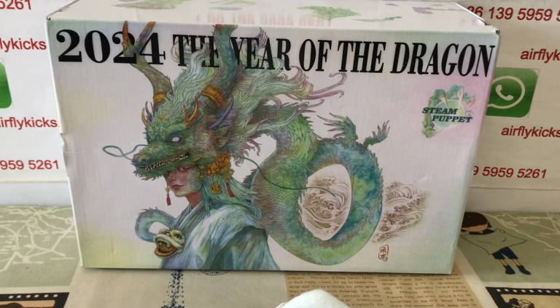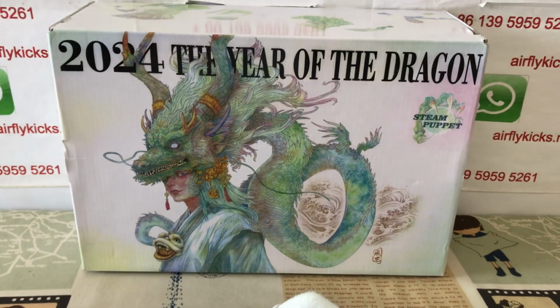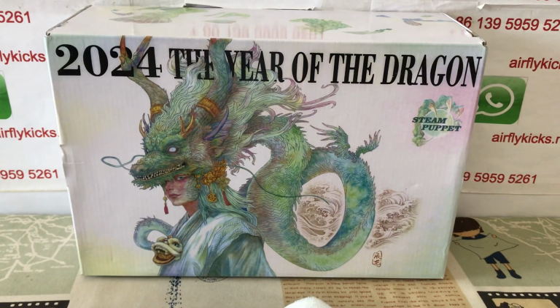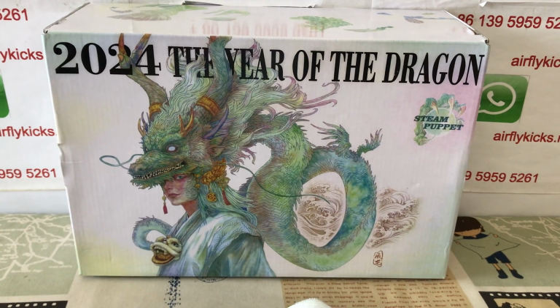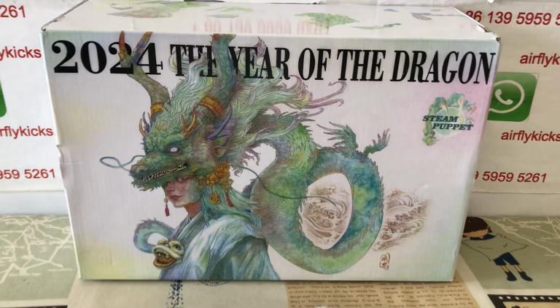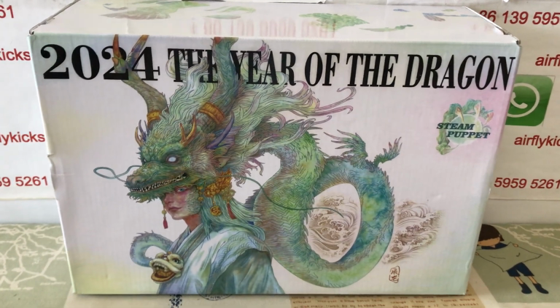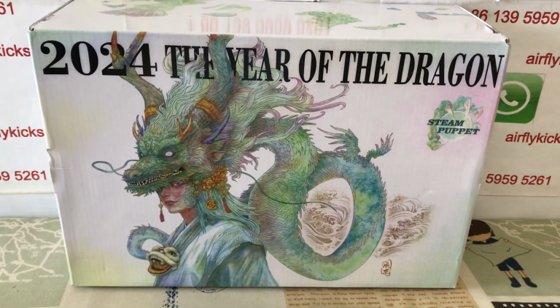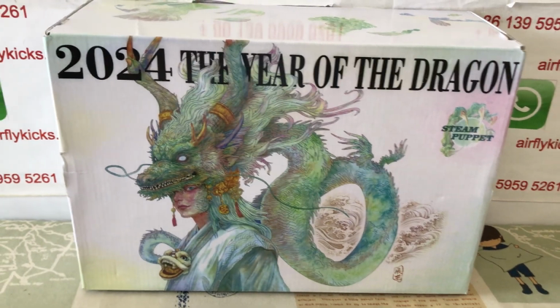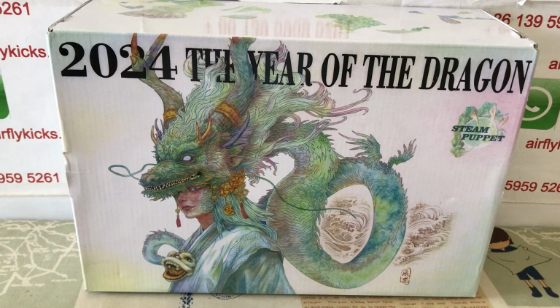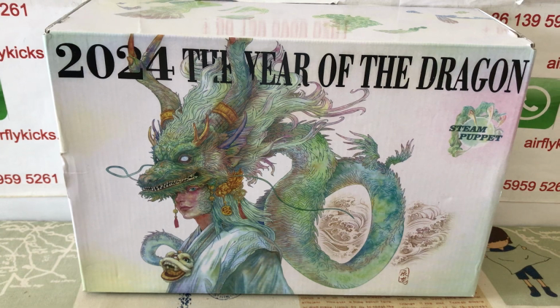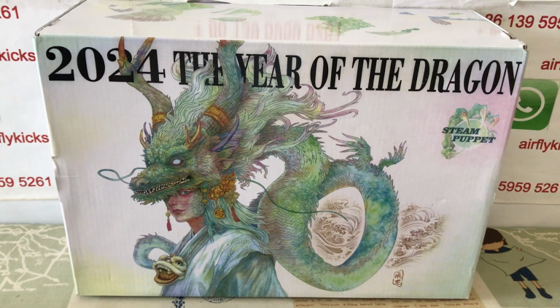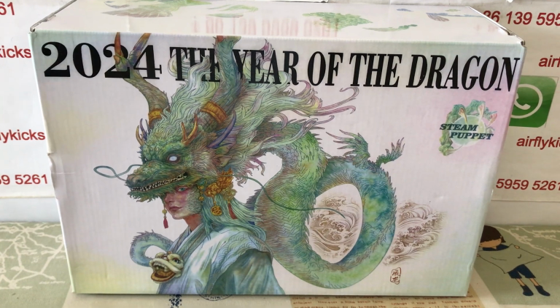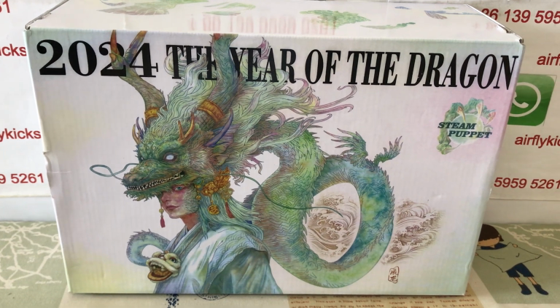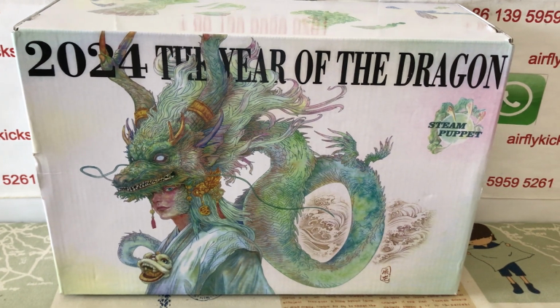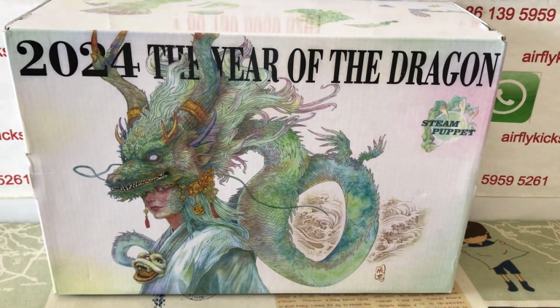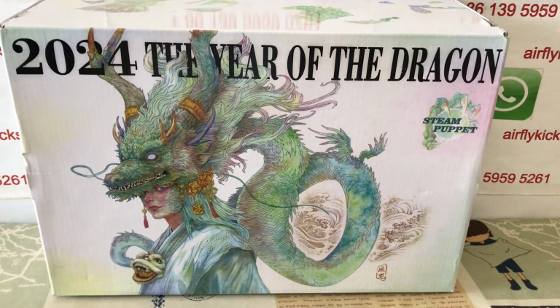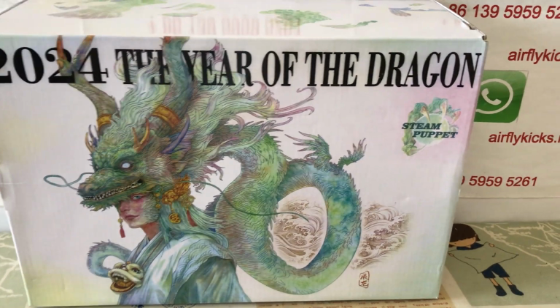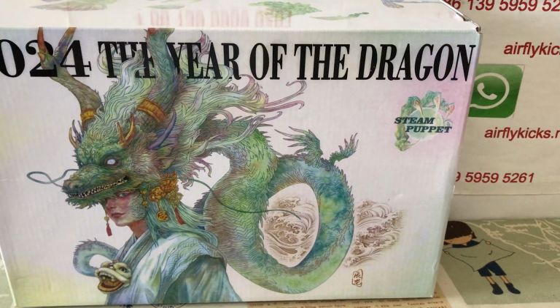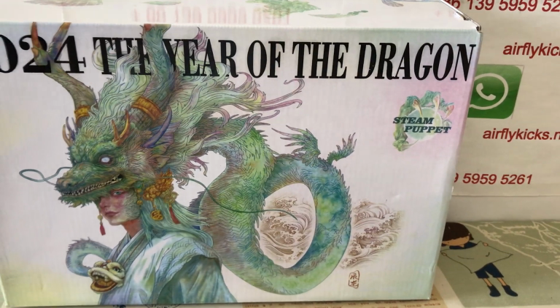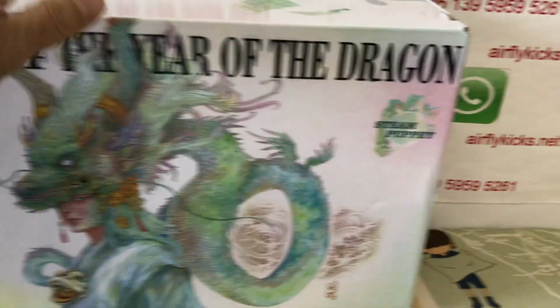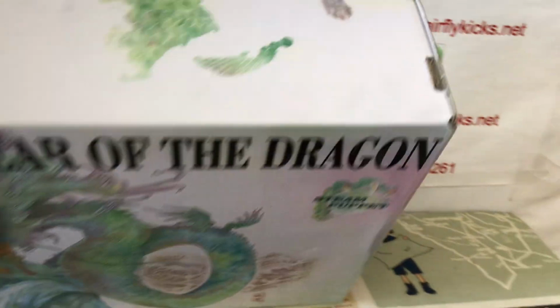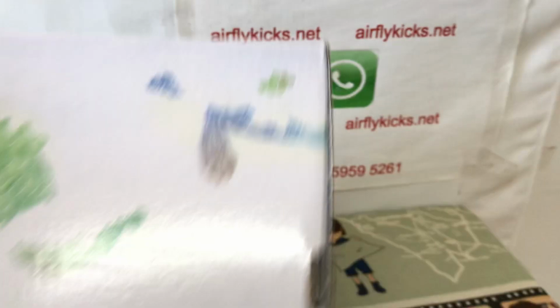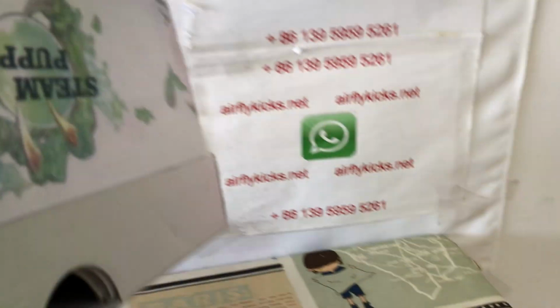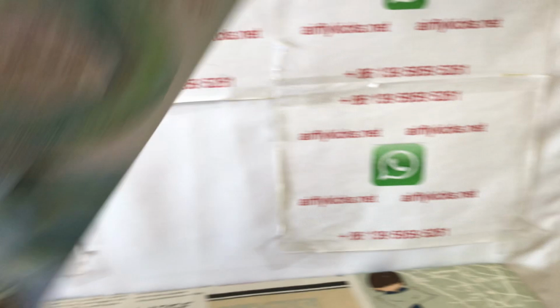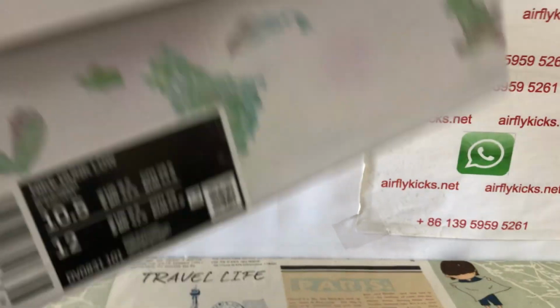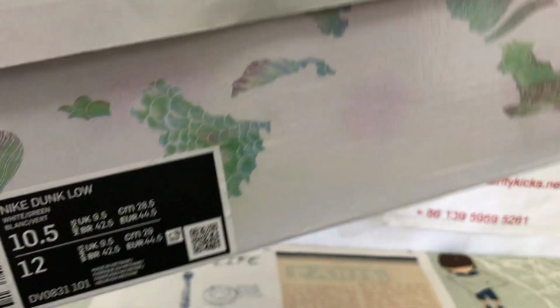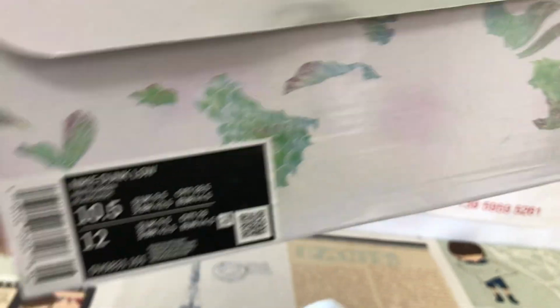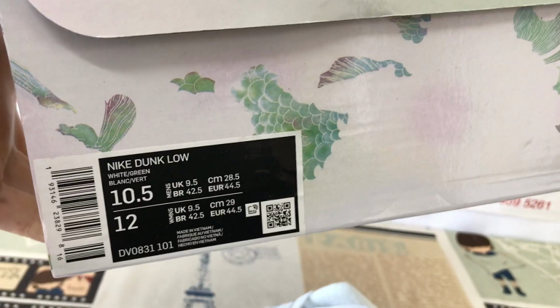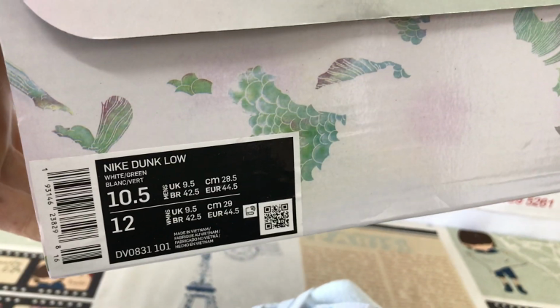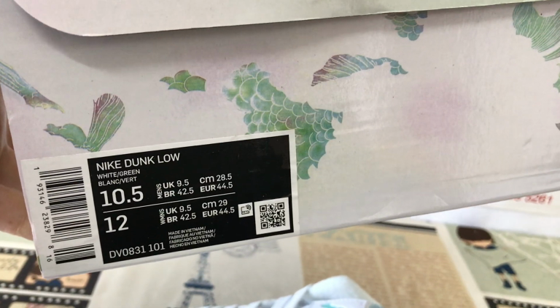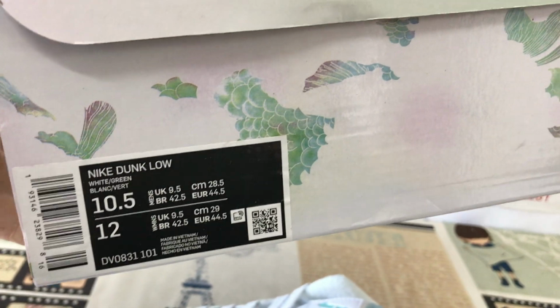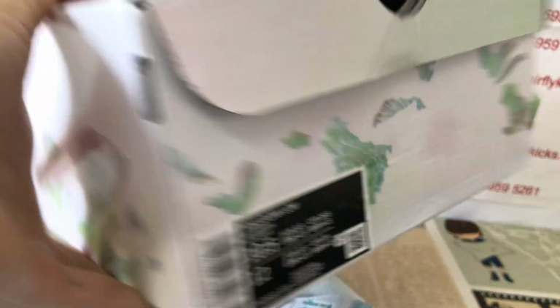Here's the box — the Dragon Steamed Puppet box. That's the size label.